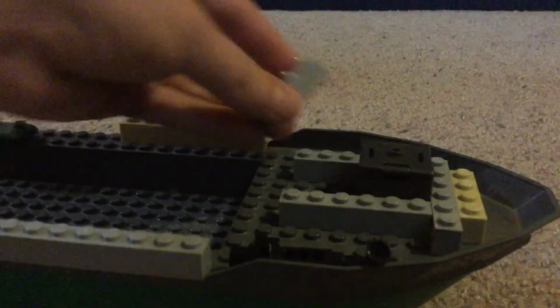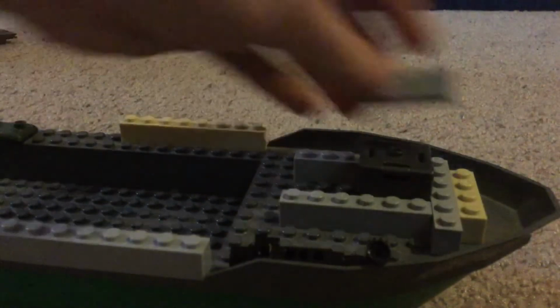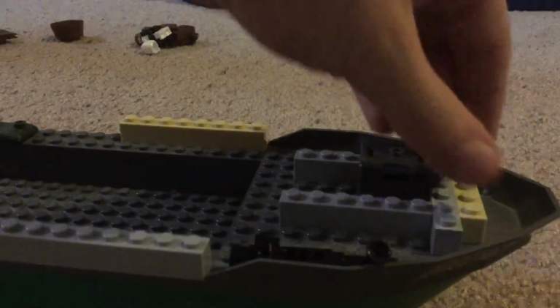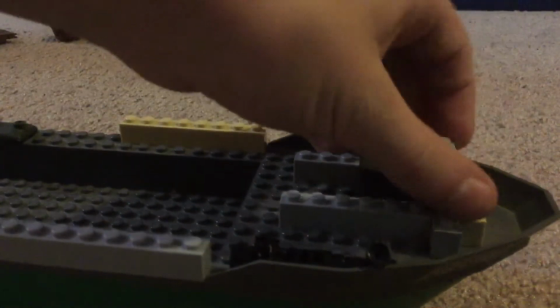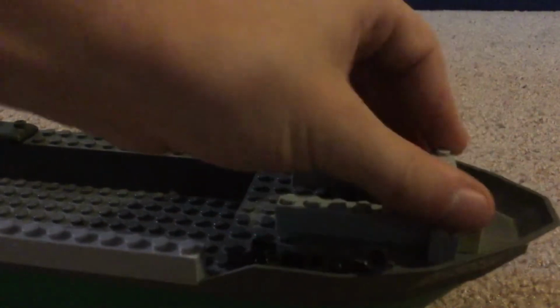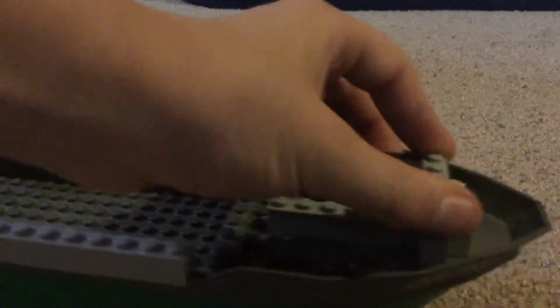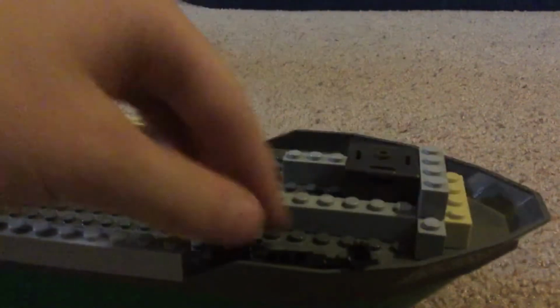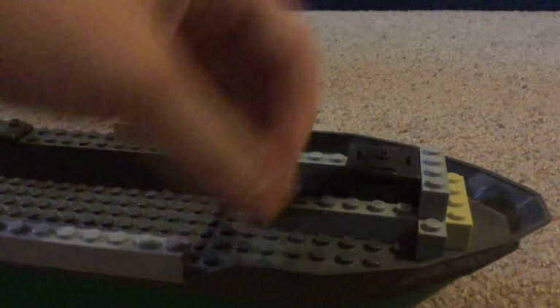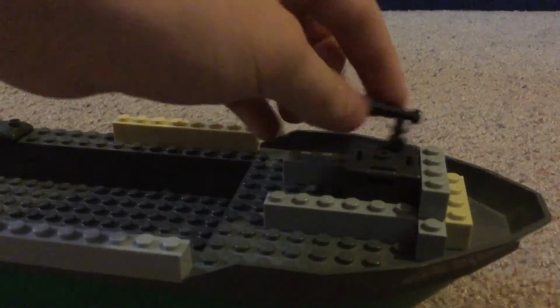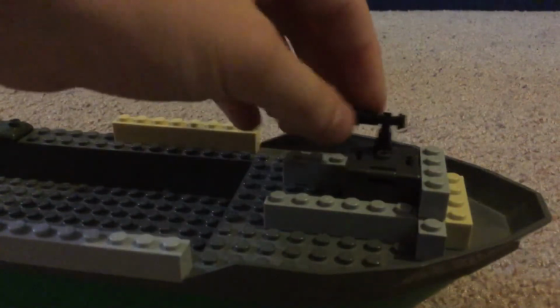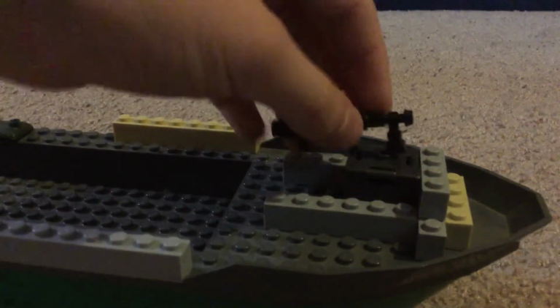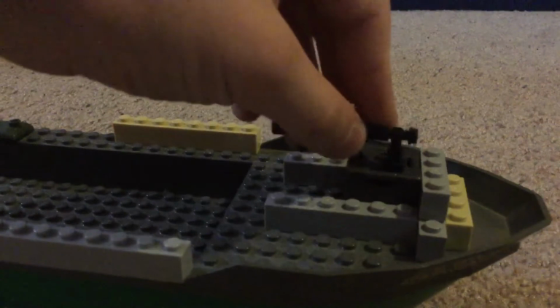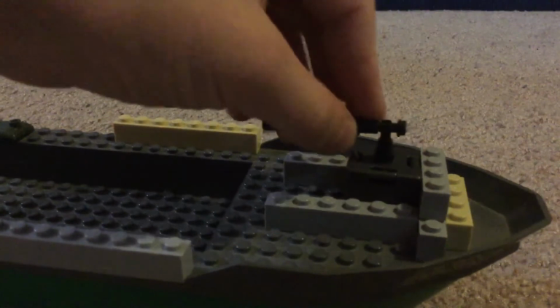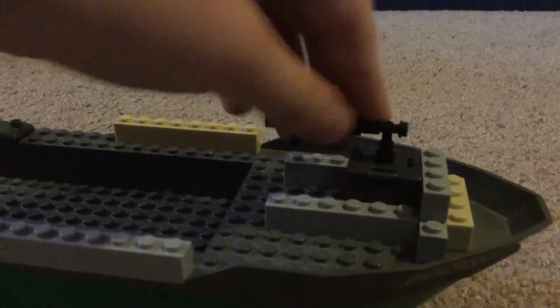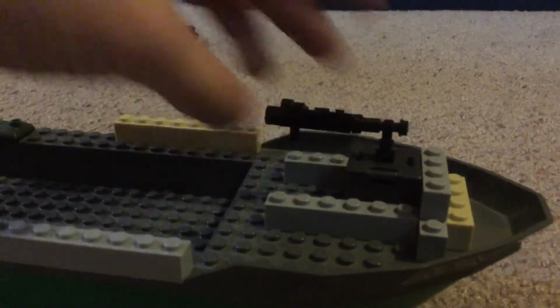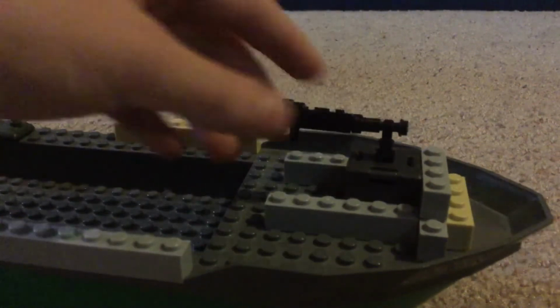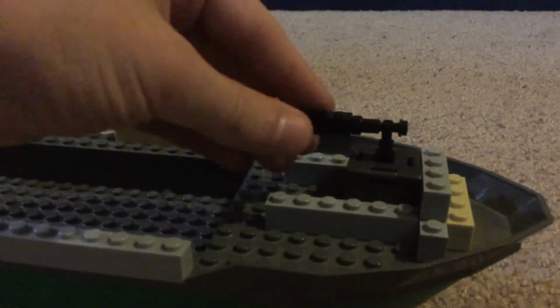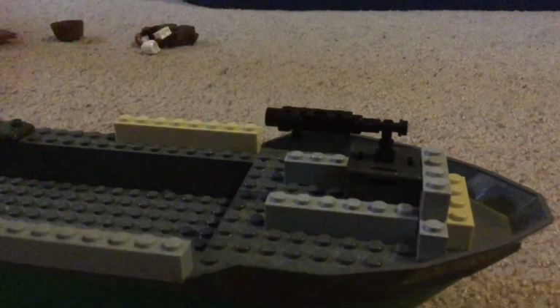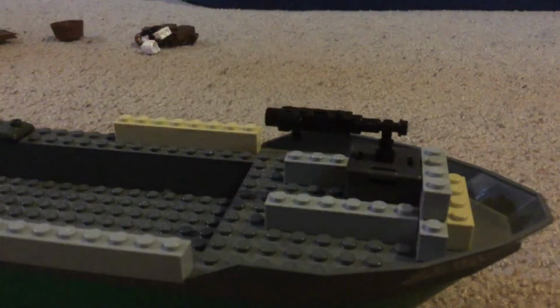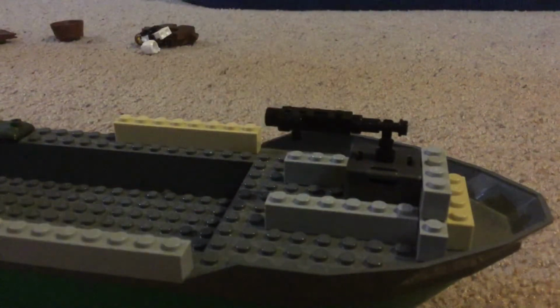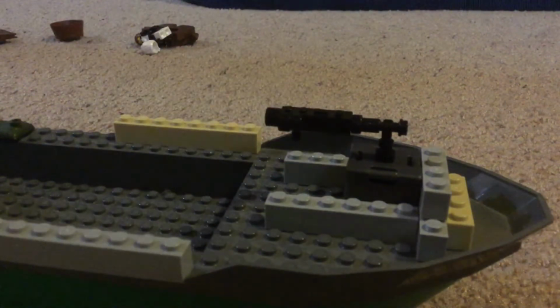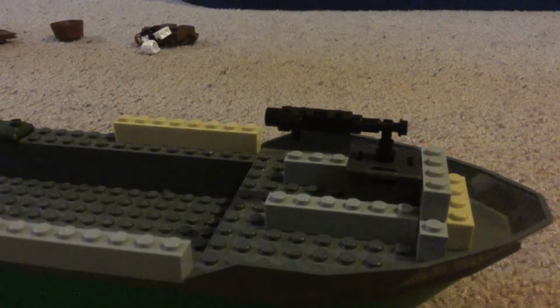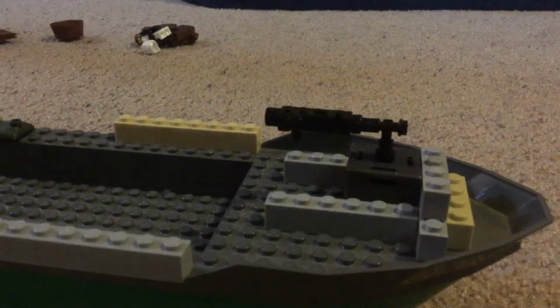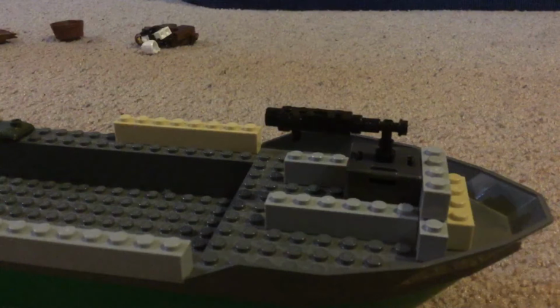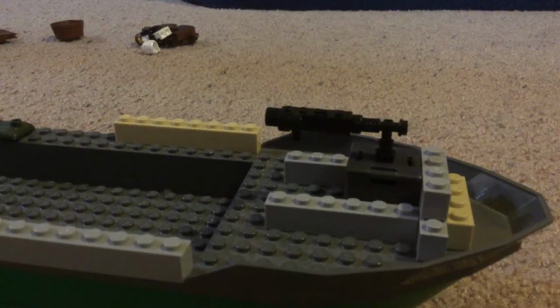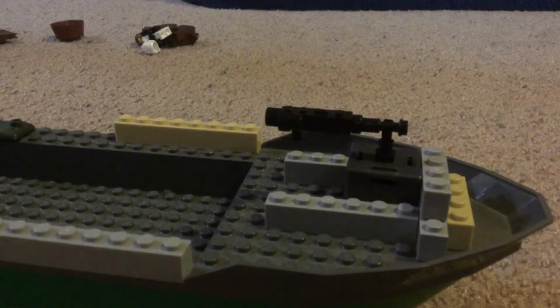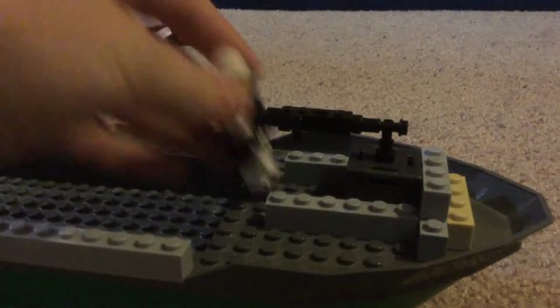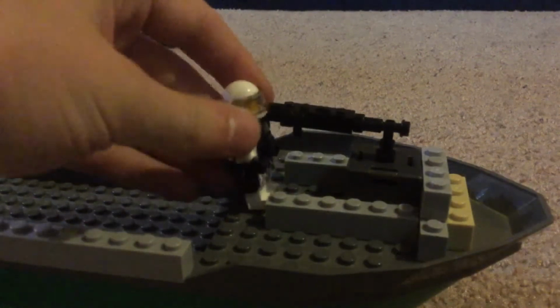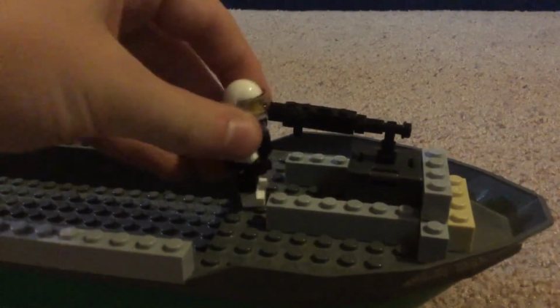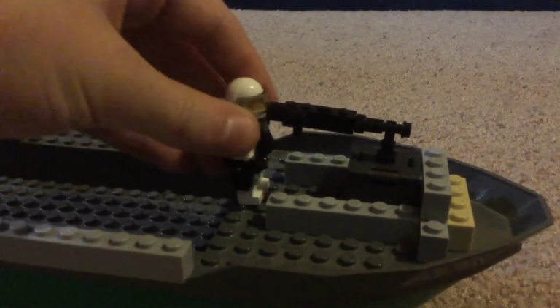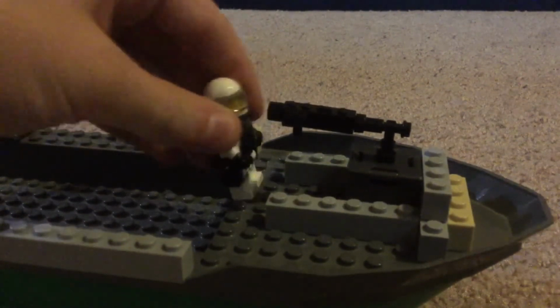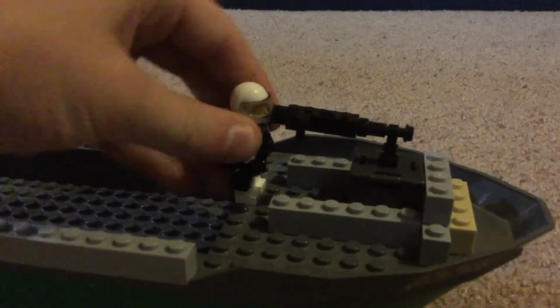You can store stuff in that crate if you want — sort of like ammo. I think it's an ammo crate, that's why I put it there. I put an armored guy up there because he's the front guy — he's going to get shot a lot, so he has to have some body armor.